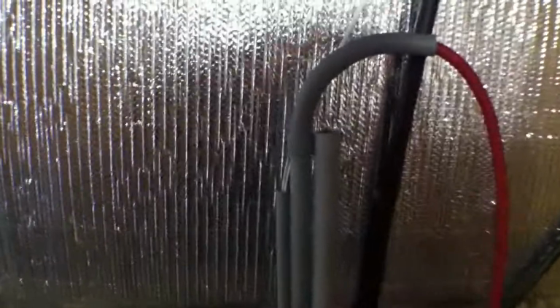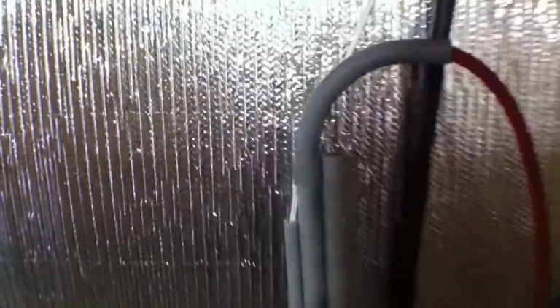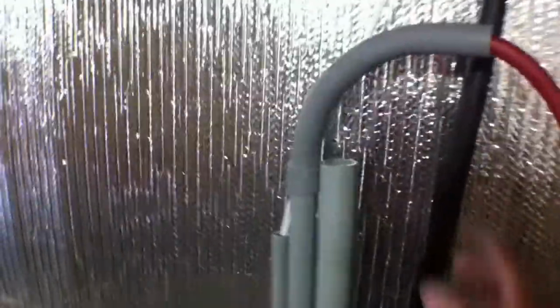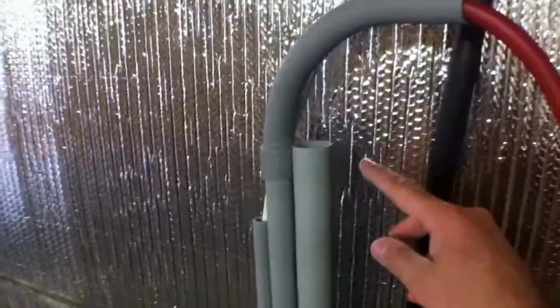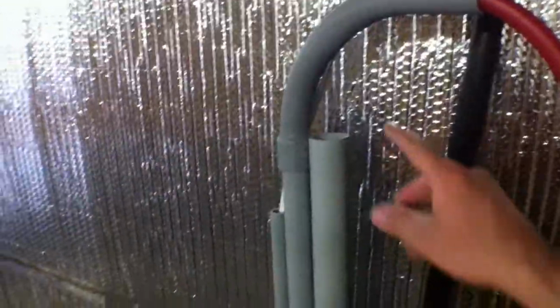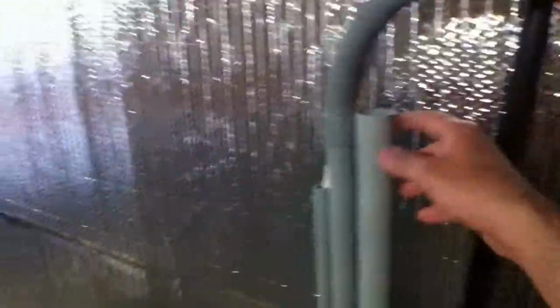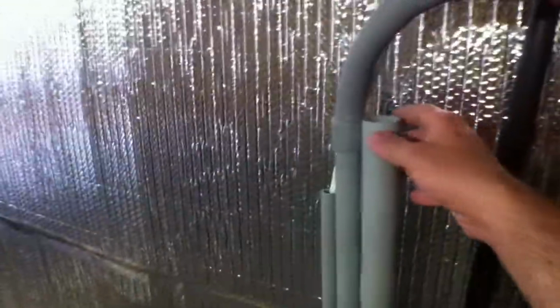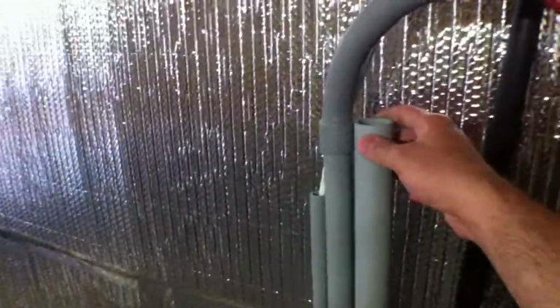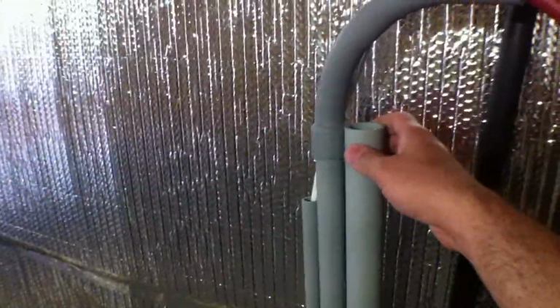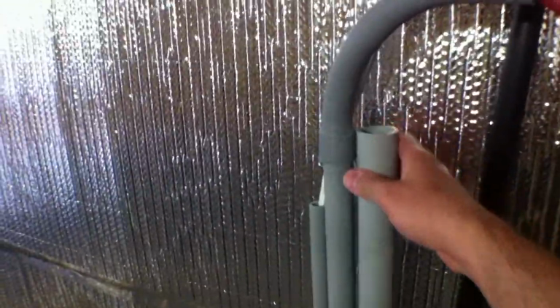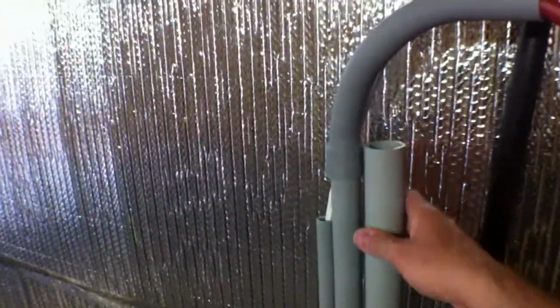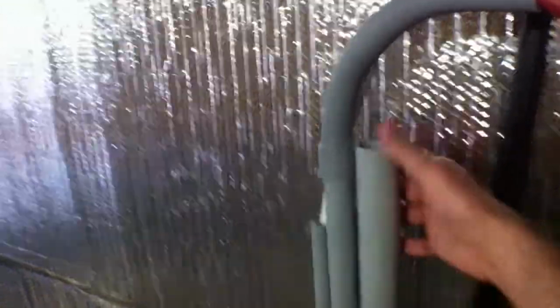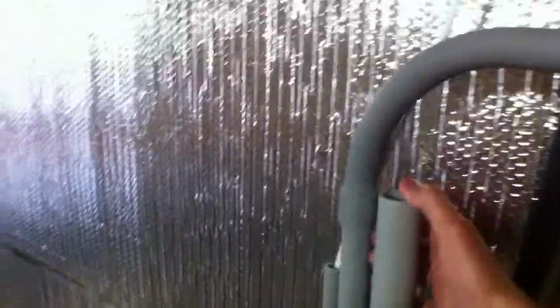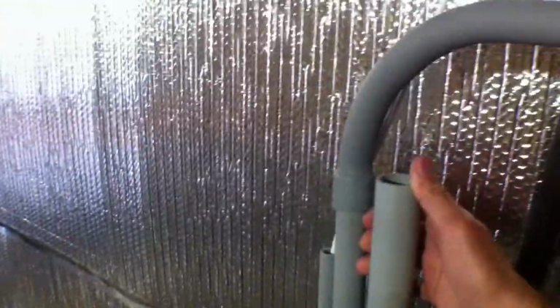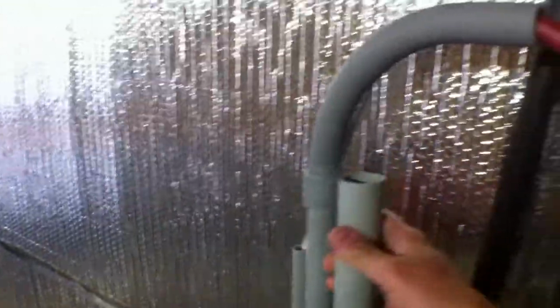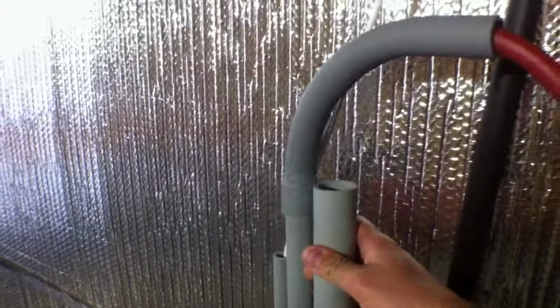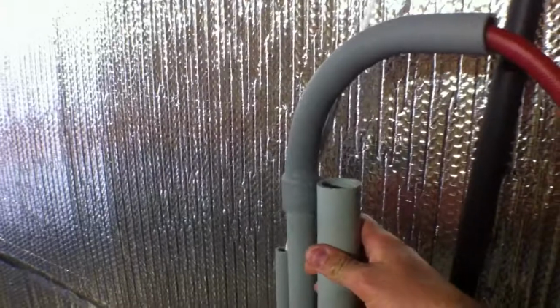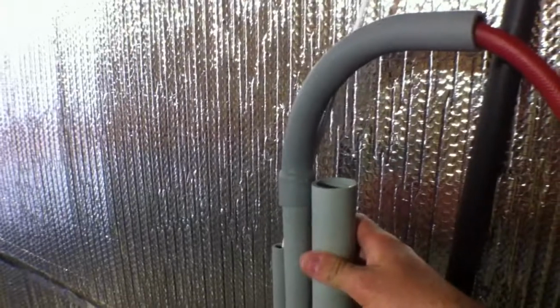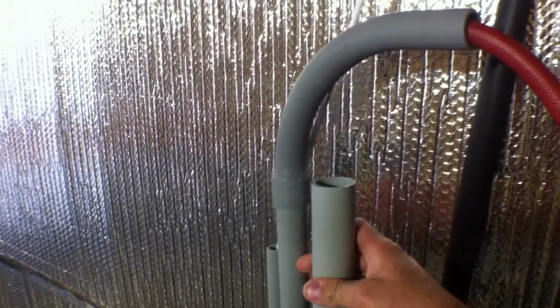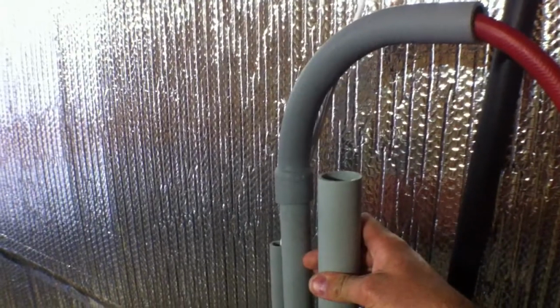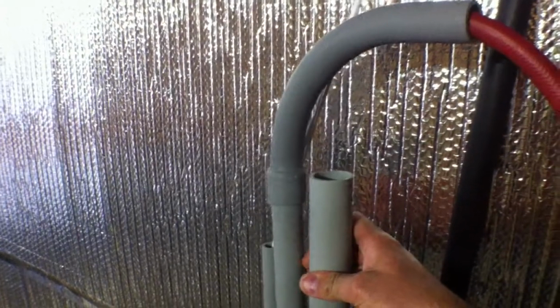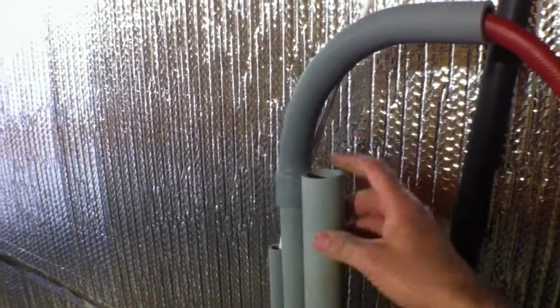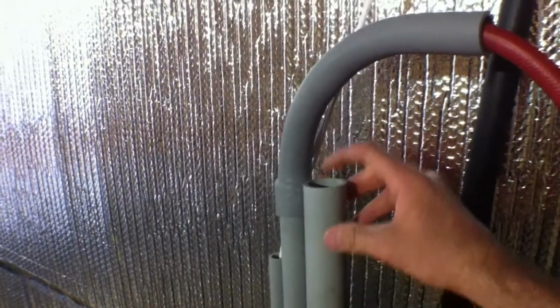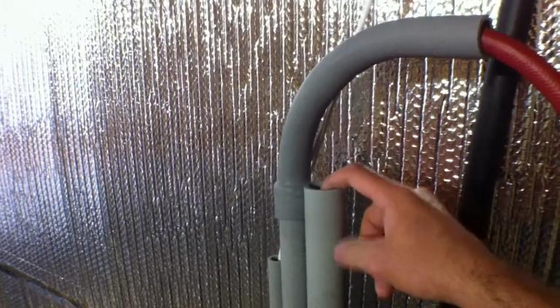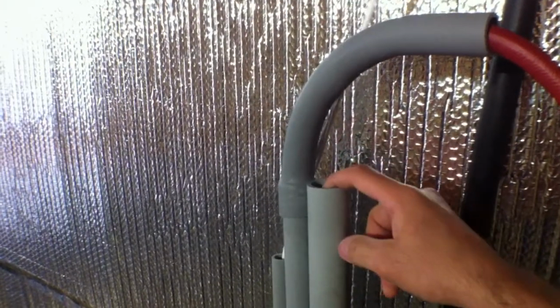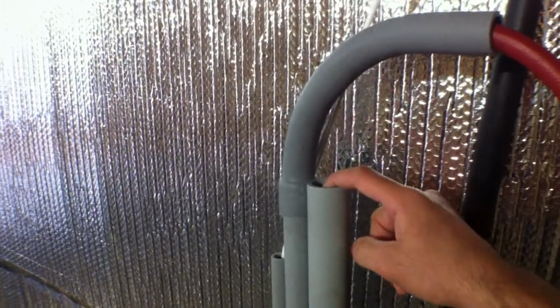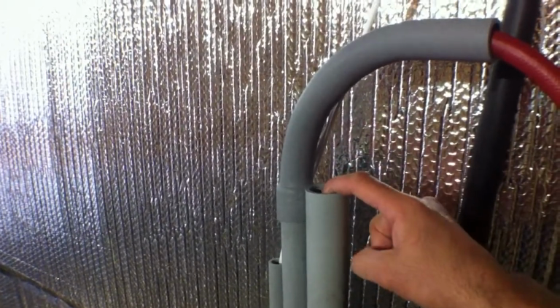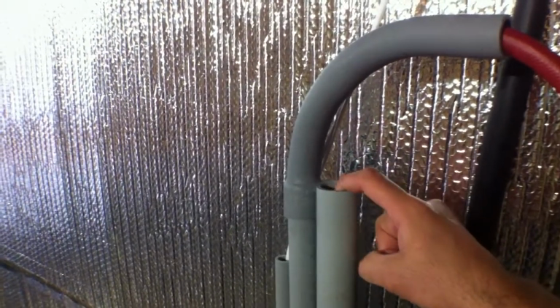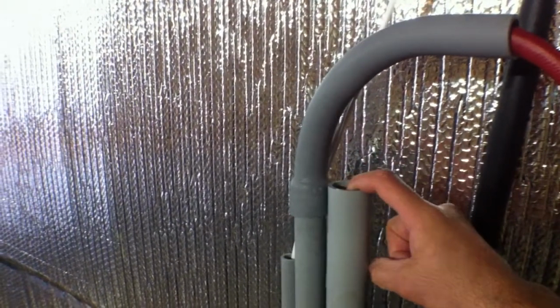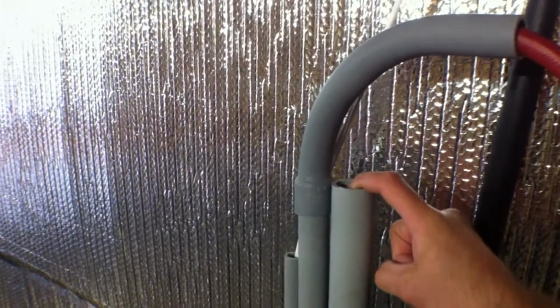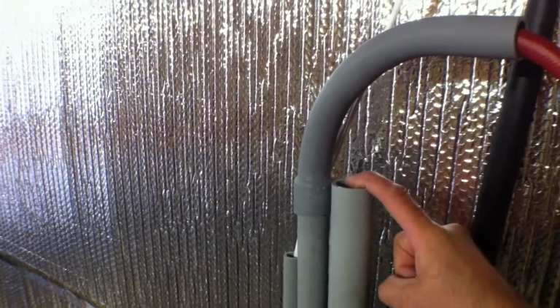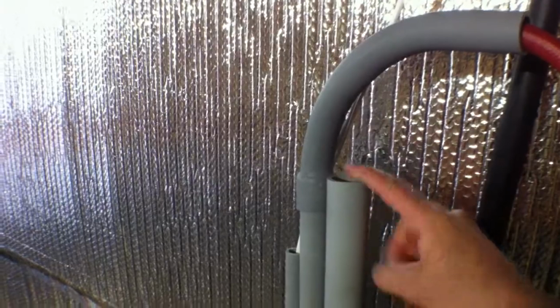The third conduit — an inch and a quarter conduit — it's going to be running electric lines to the shed.